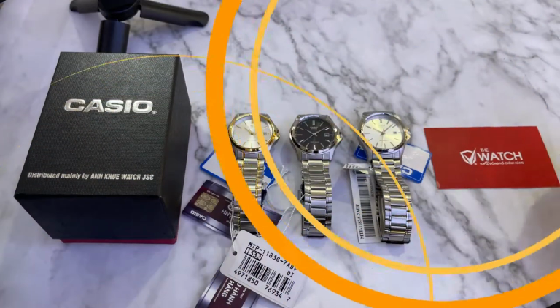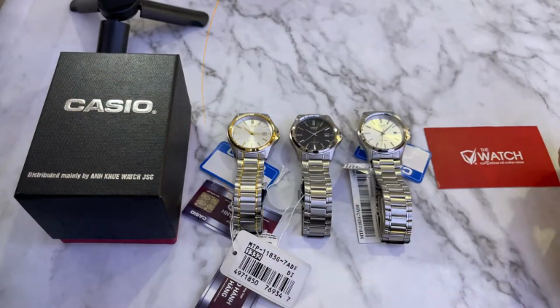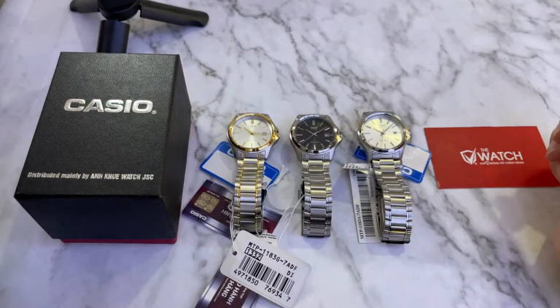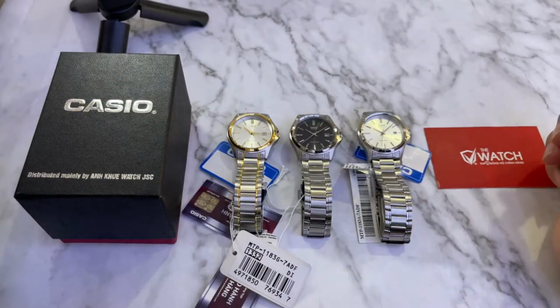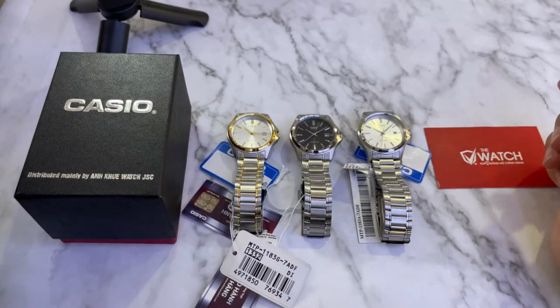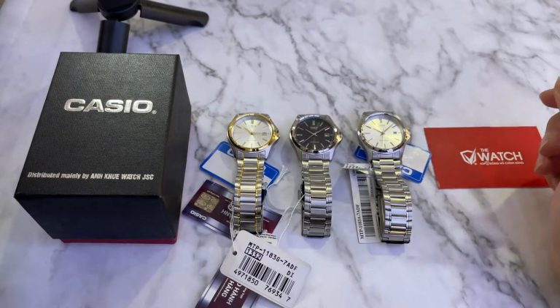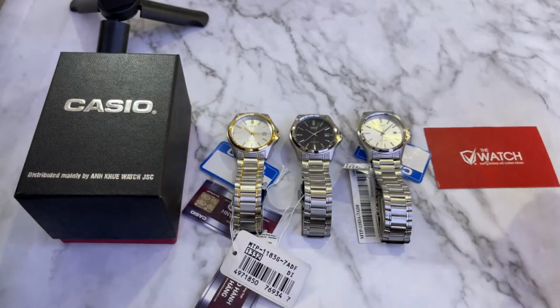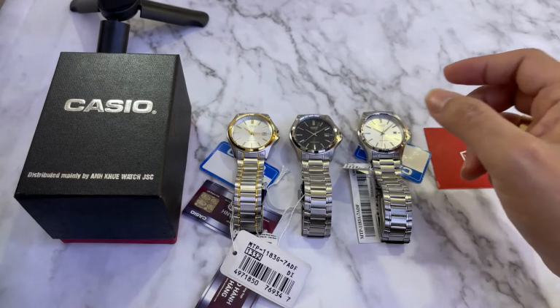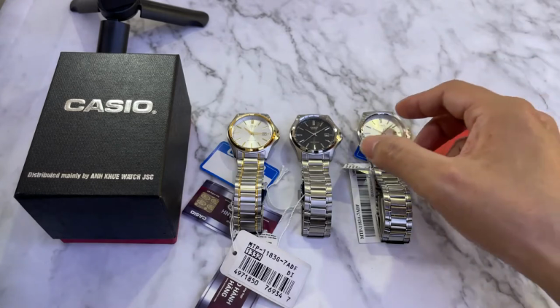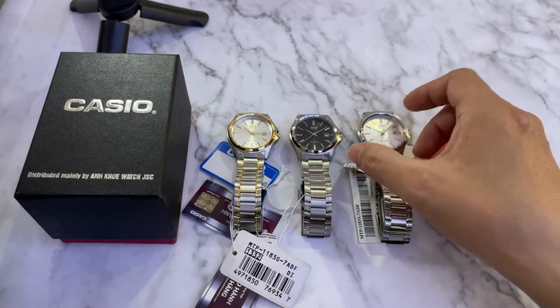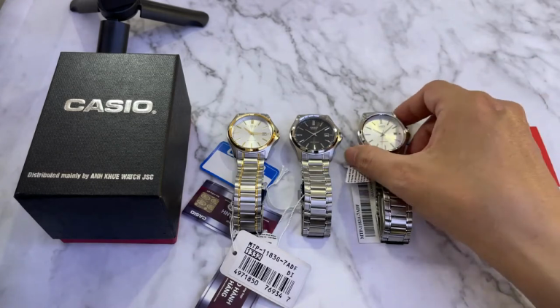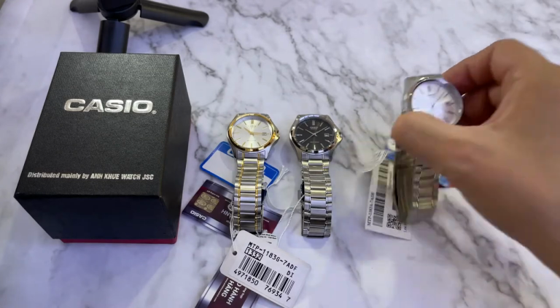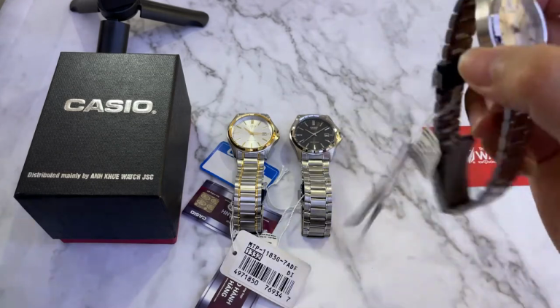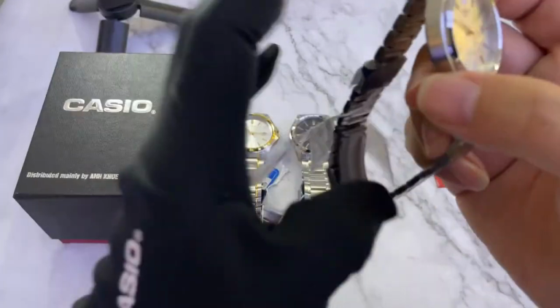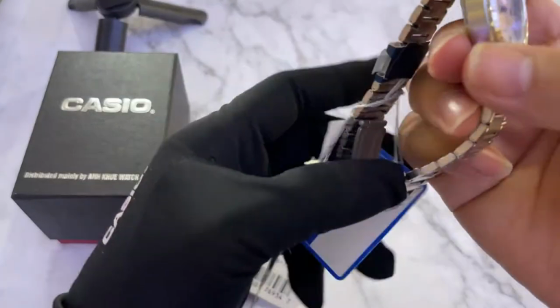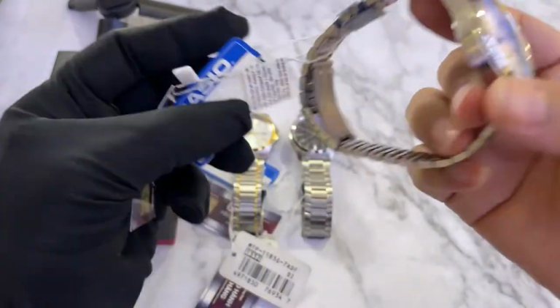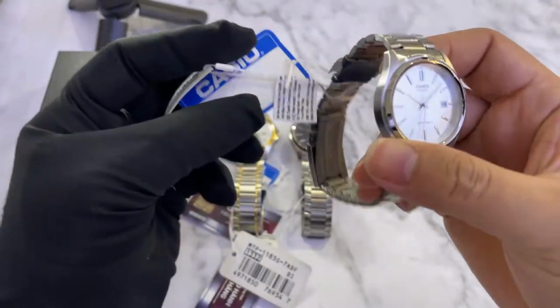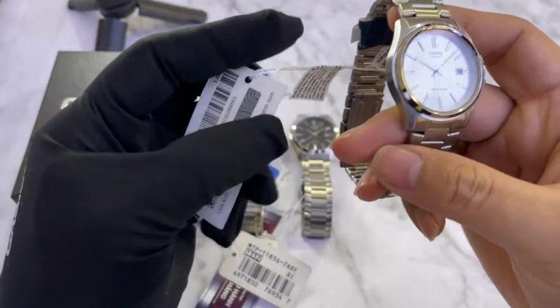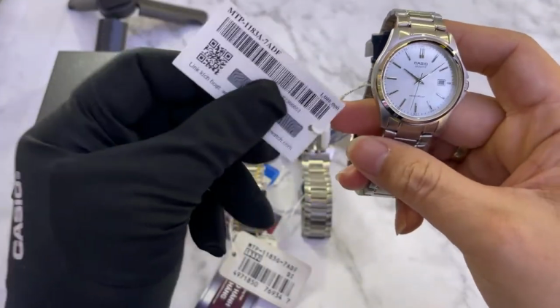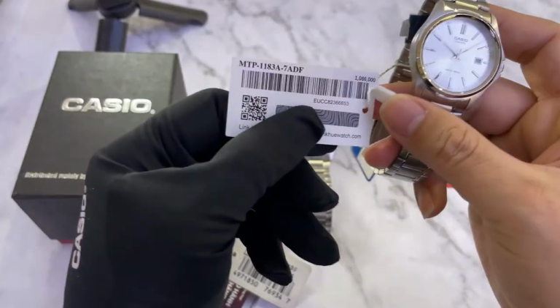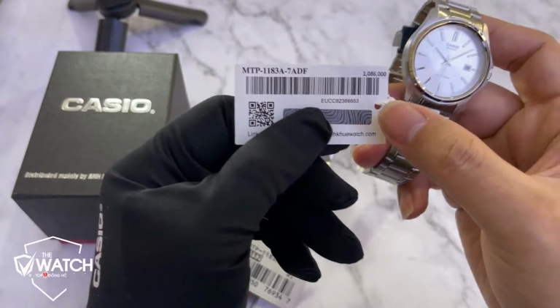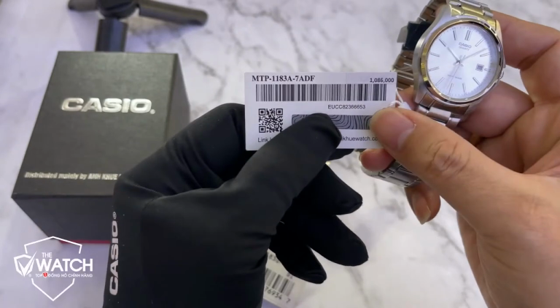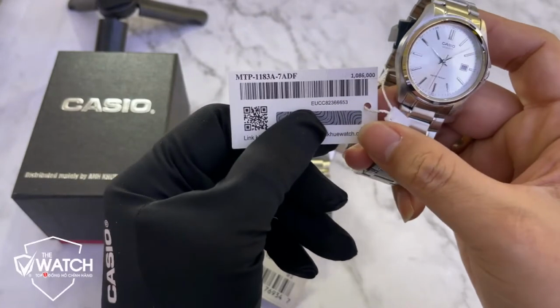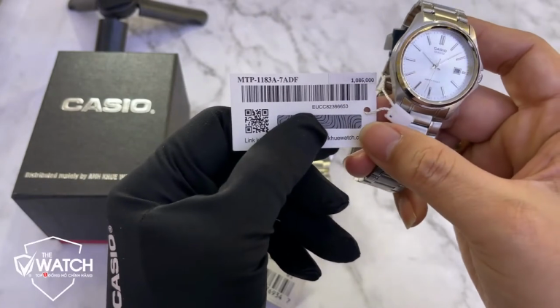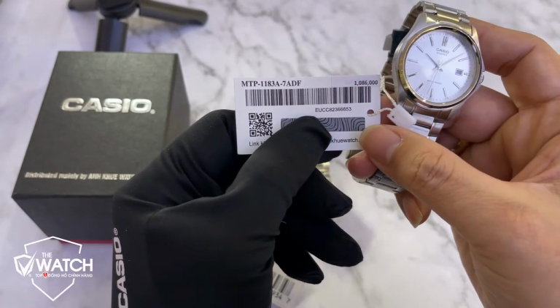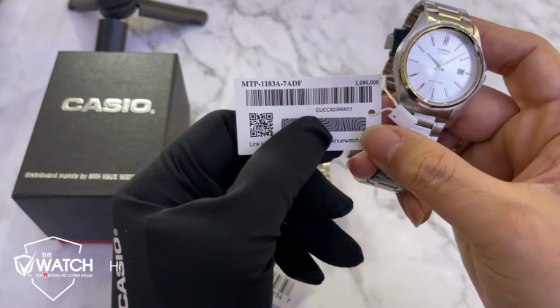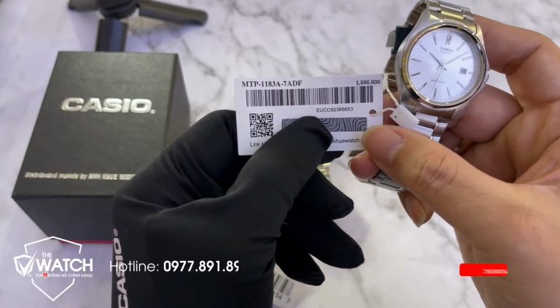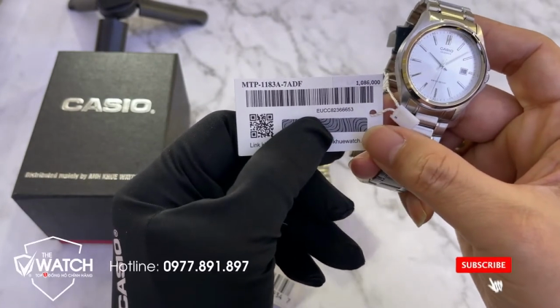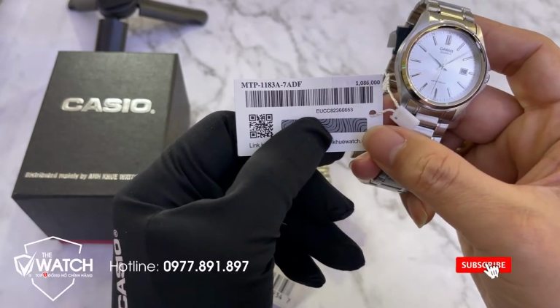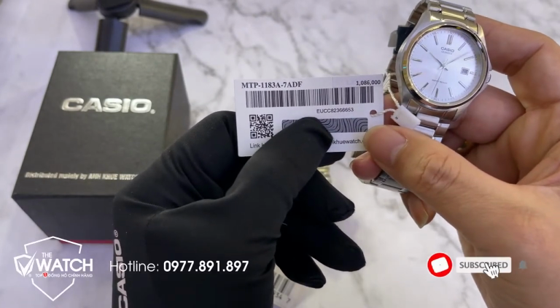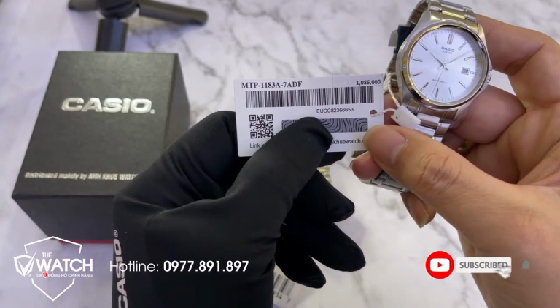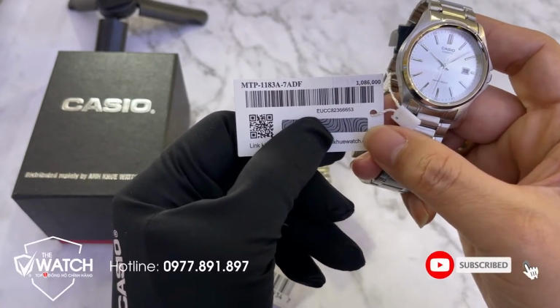Xin chào tất cả các anh em nhé, hôm nay hệ thống đồng hồ của chúng tôi làm video để review giới thiệu với anh em một mẫu đồng hồ Casio mang mã số là MTP-1183A.